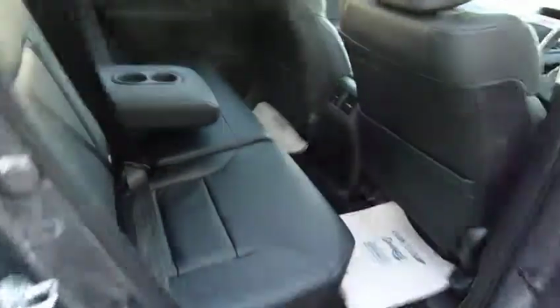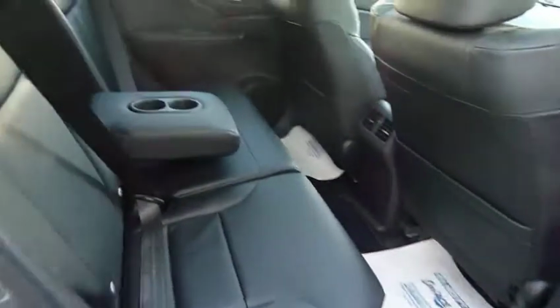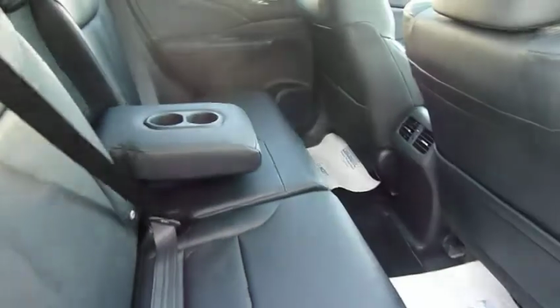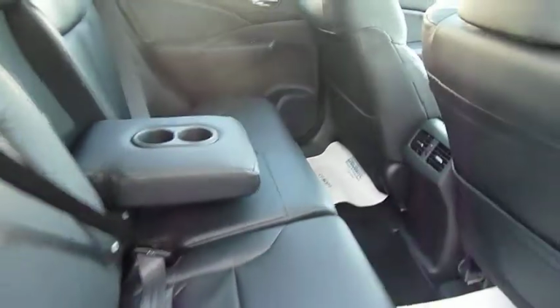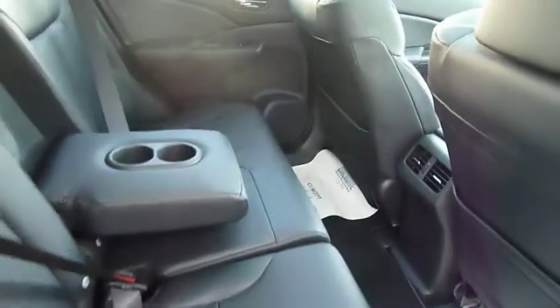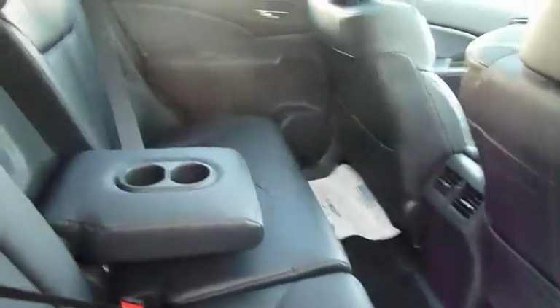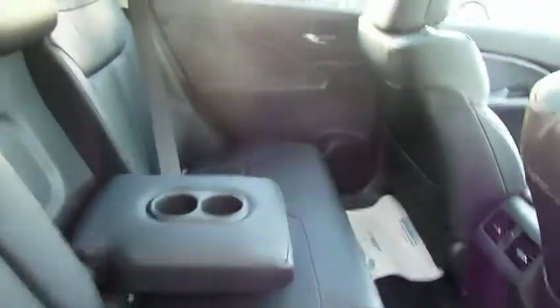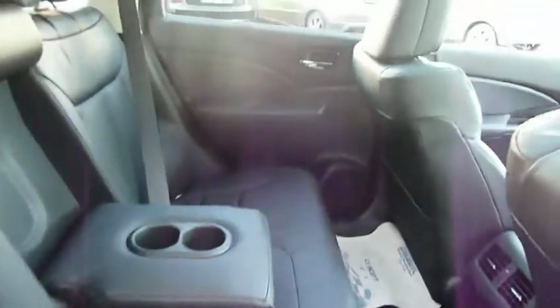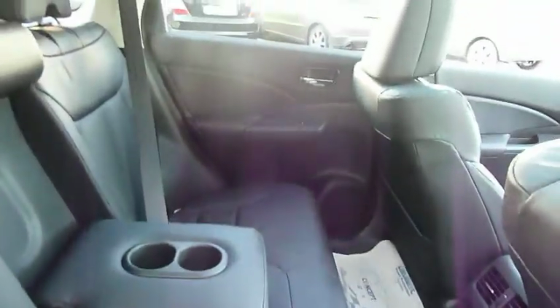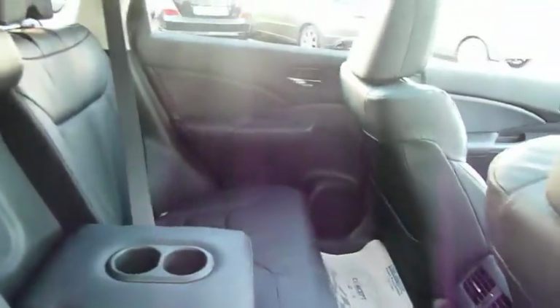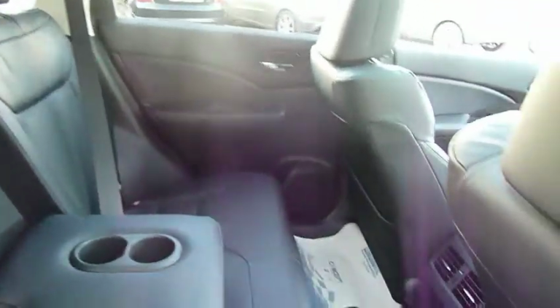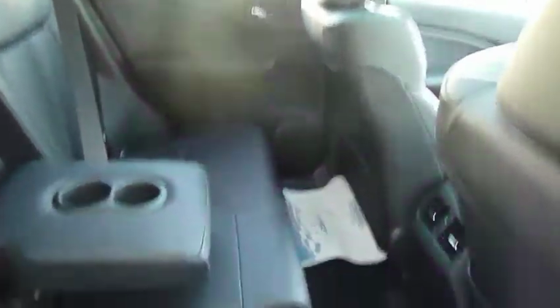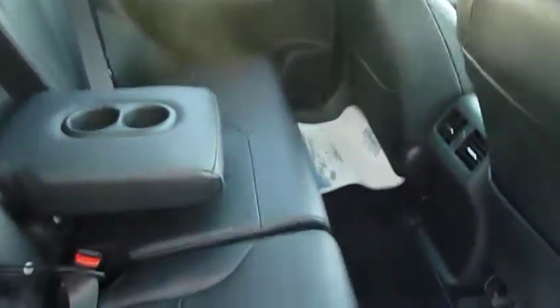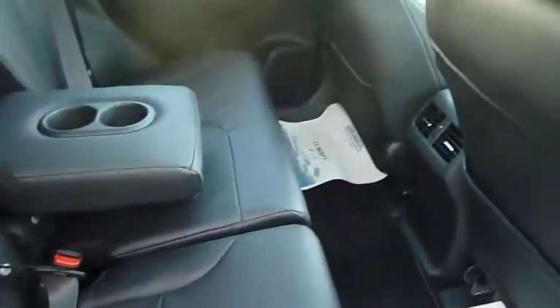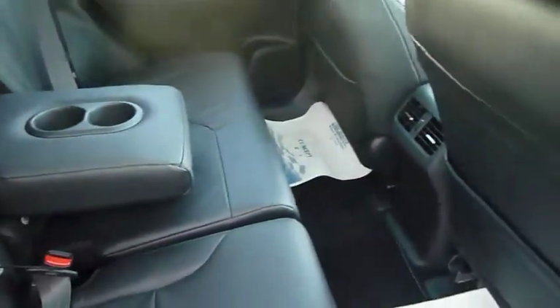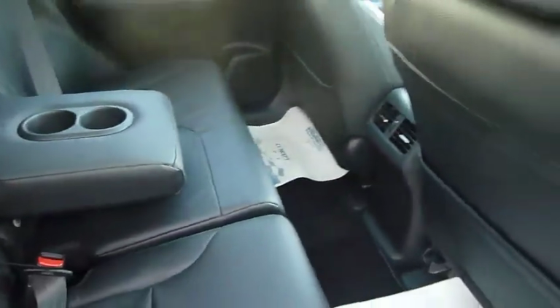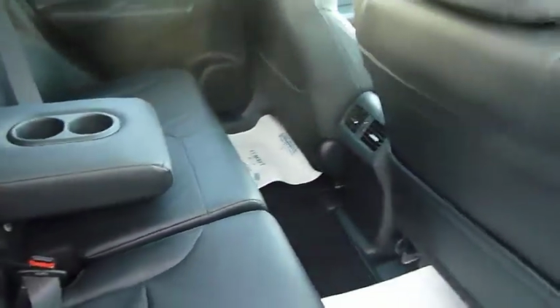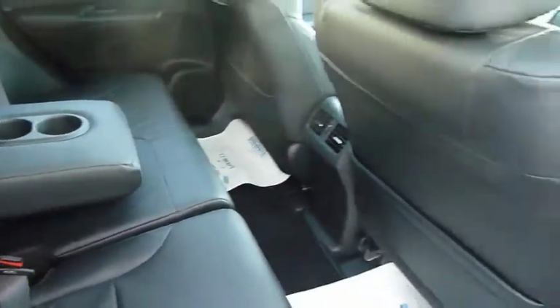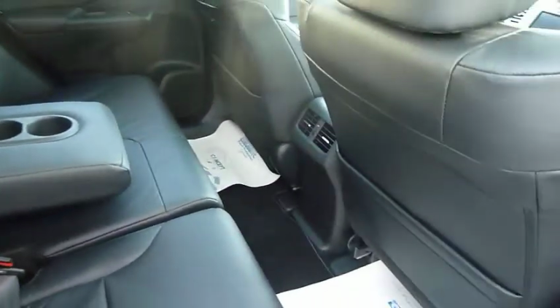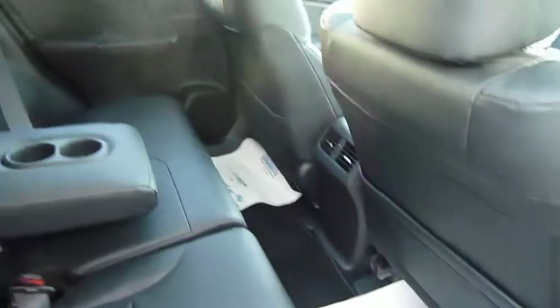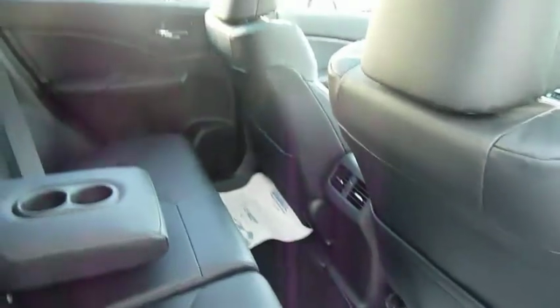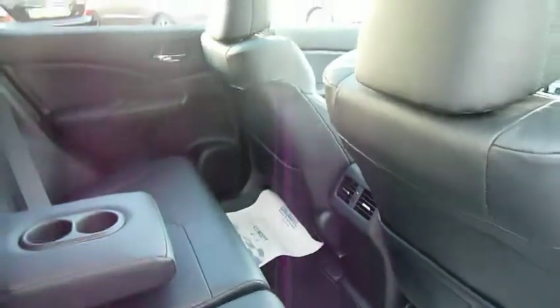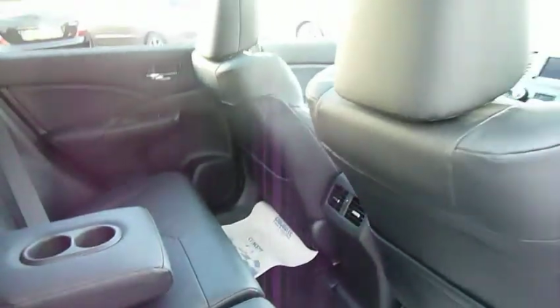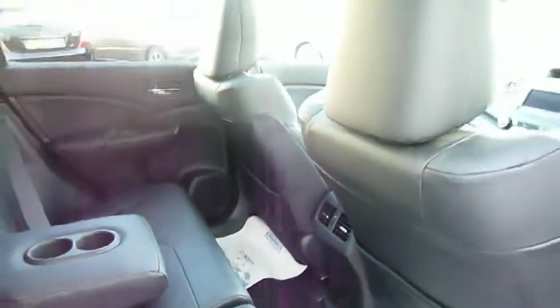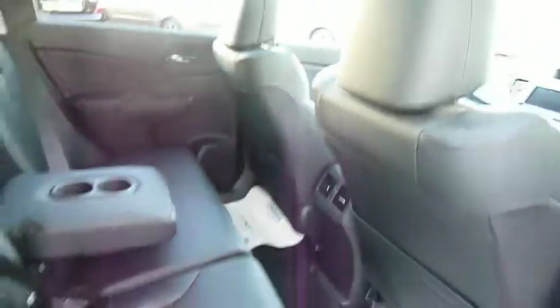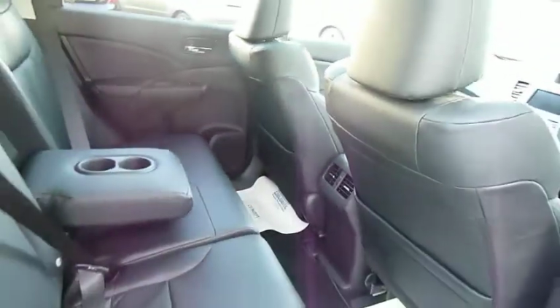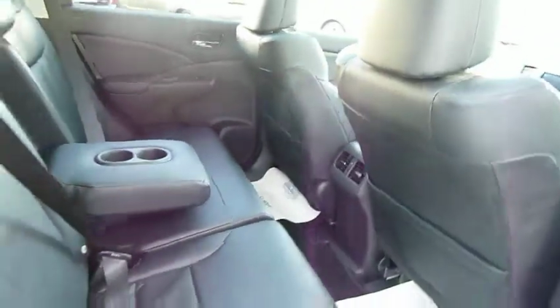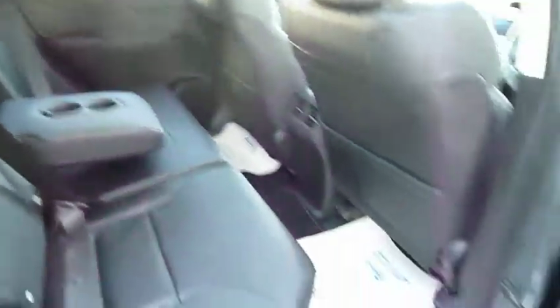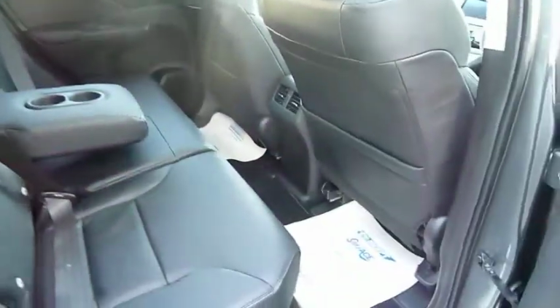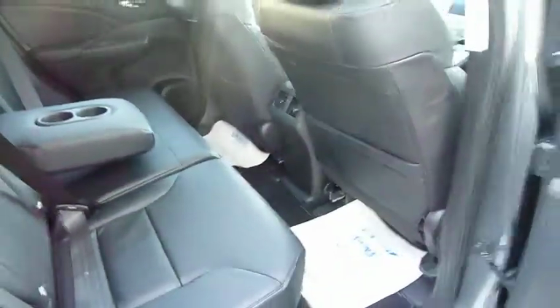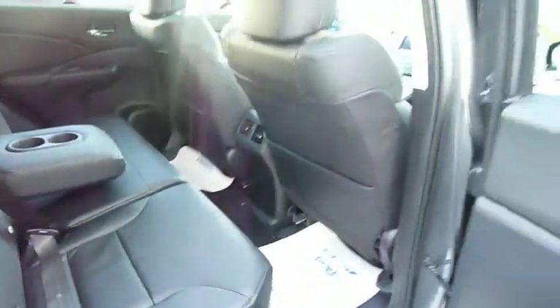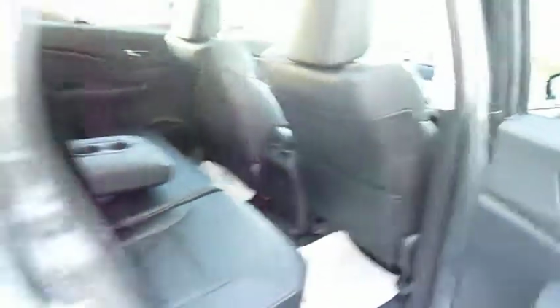Have a look in the back — loads of room, as you'd expect. Obviously this being one of our demonstrators, the car is absolutely immaculate.